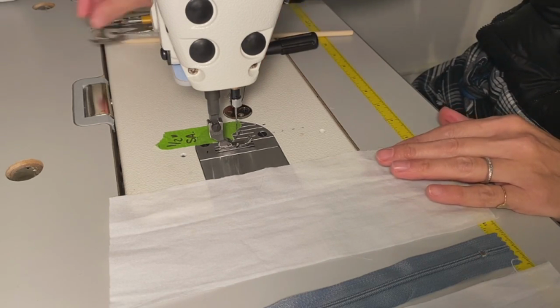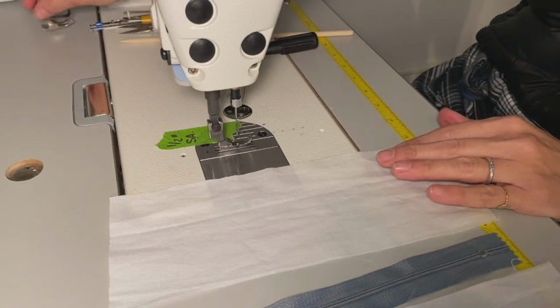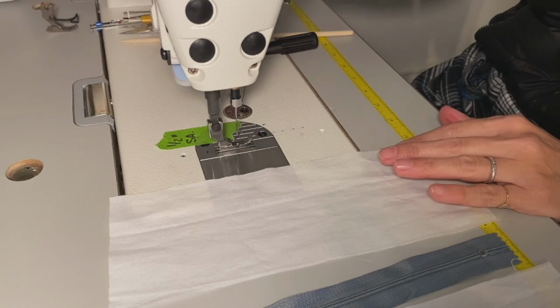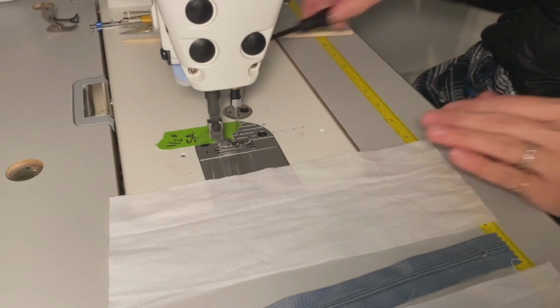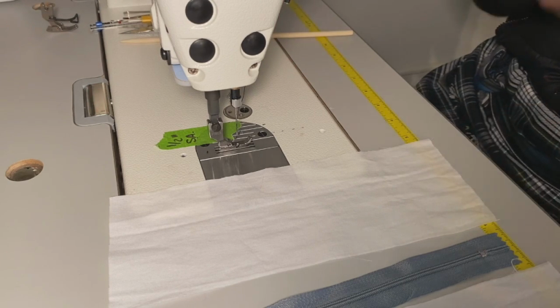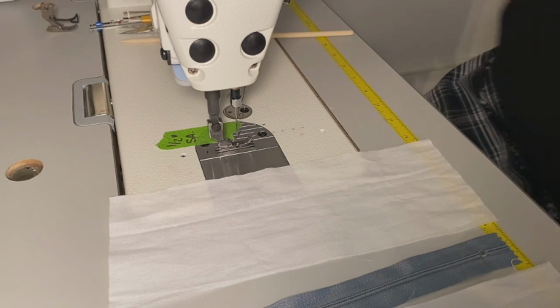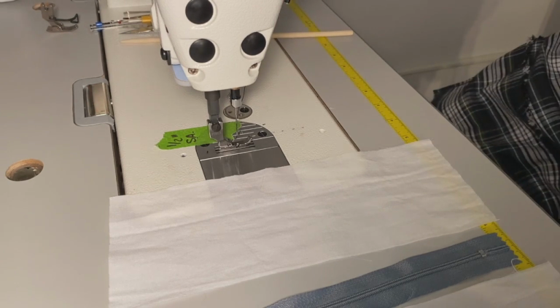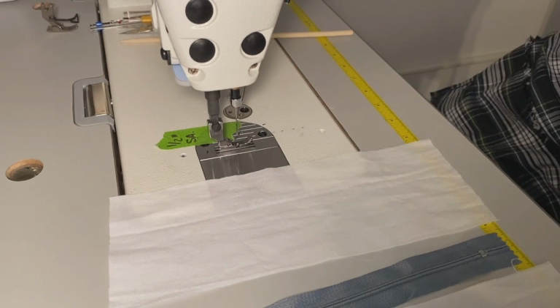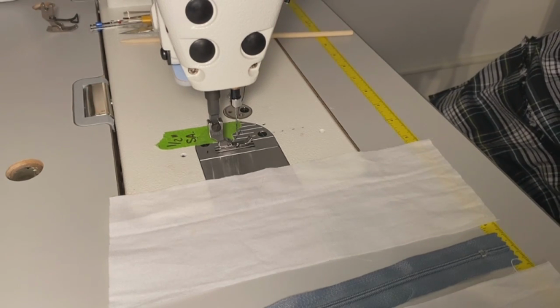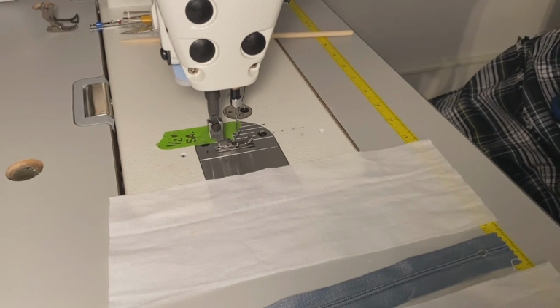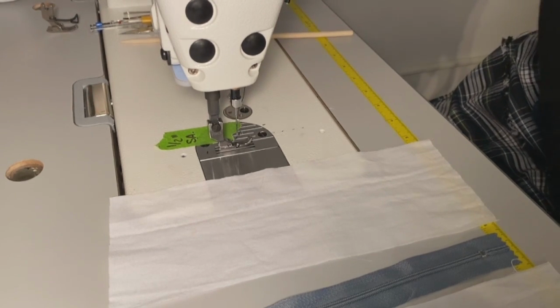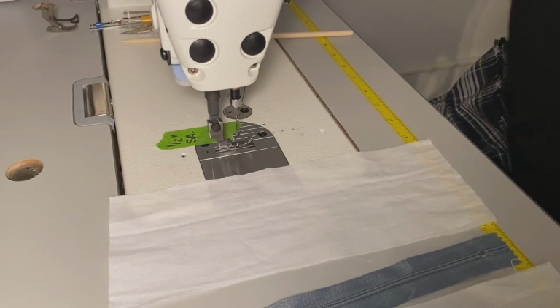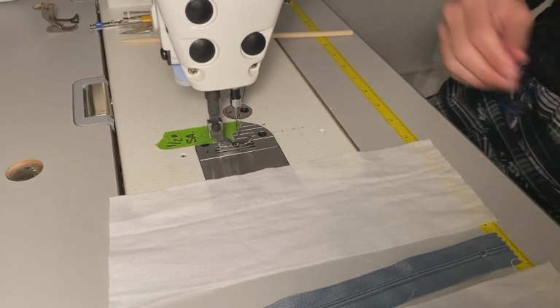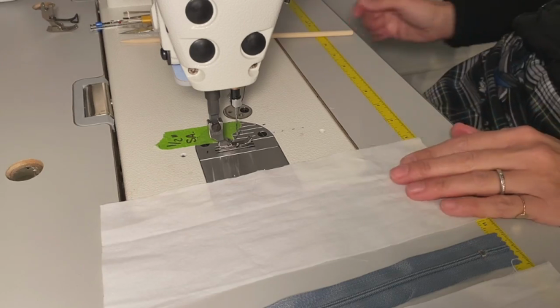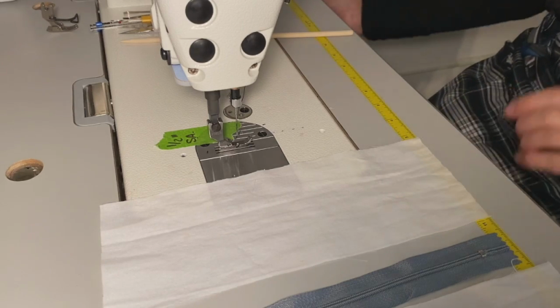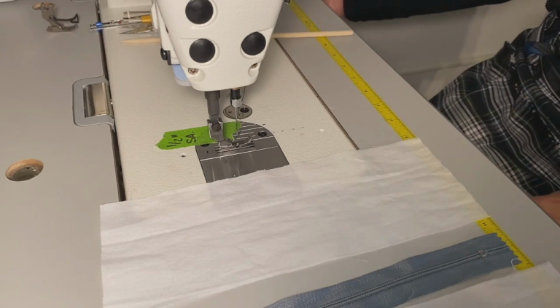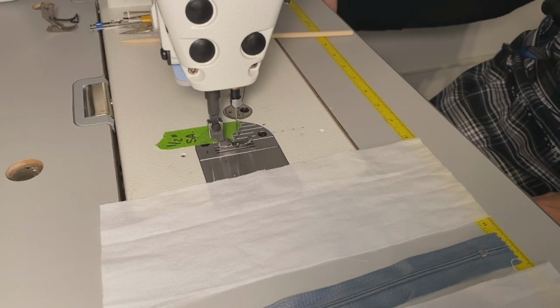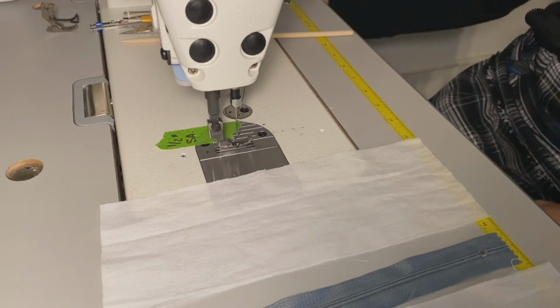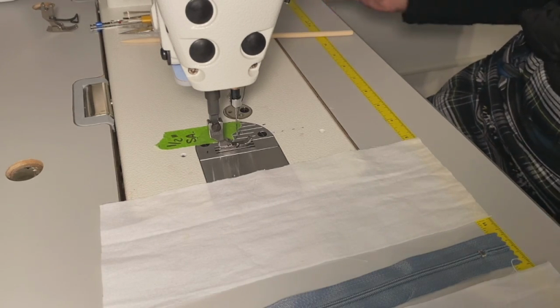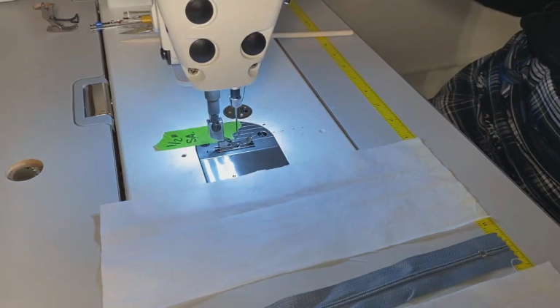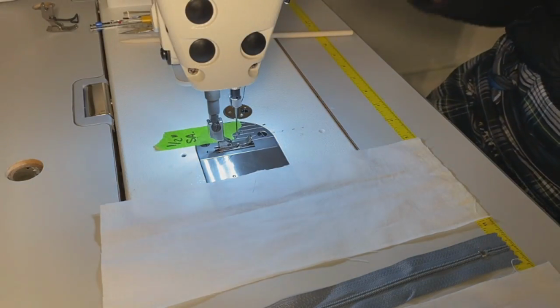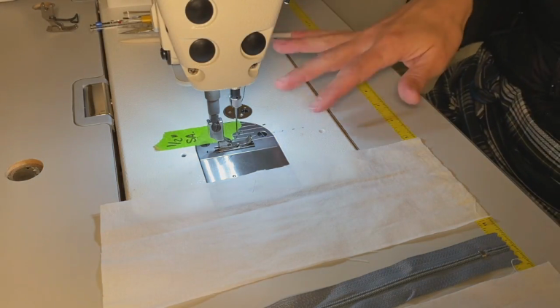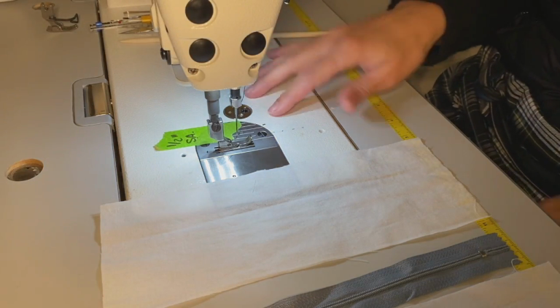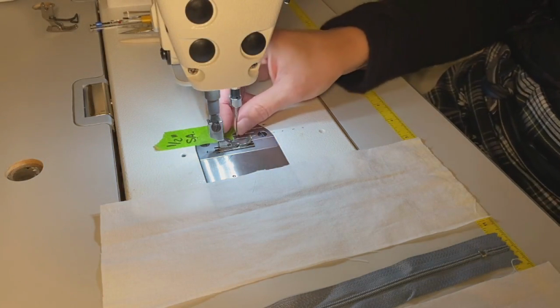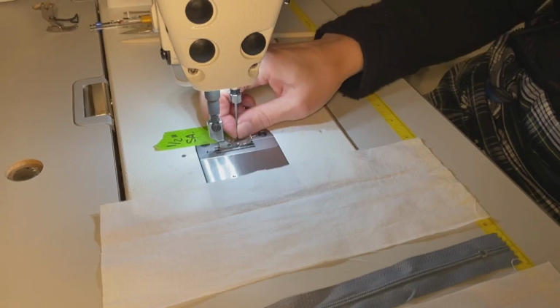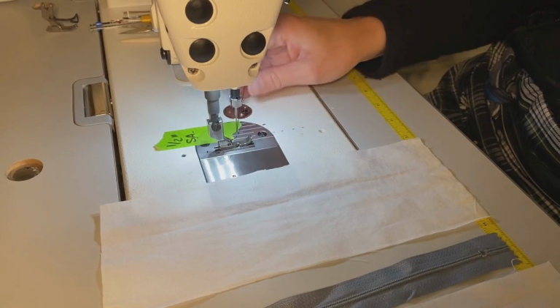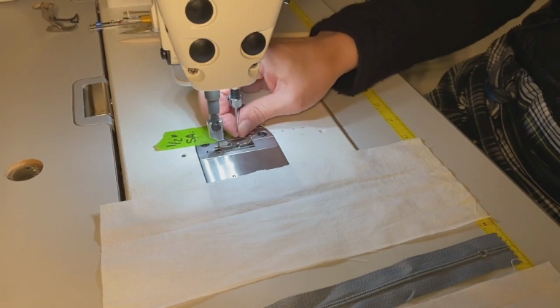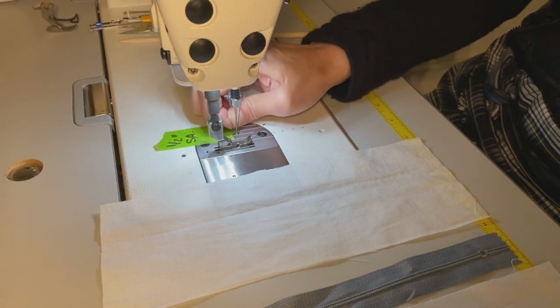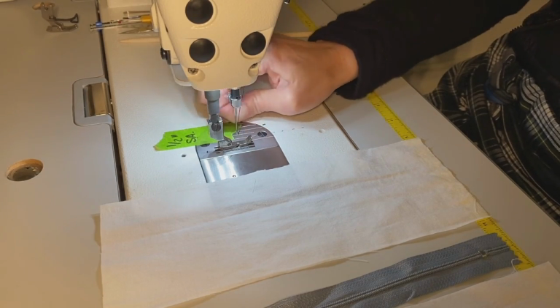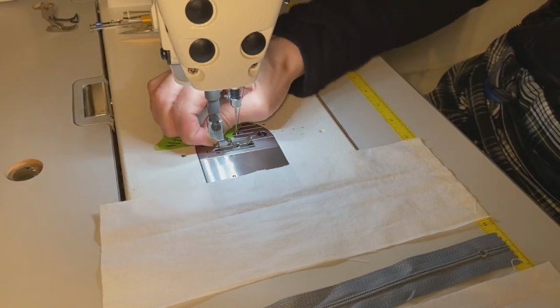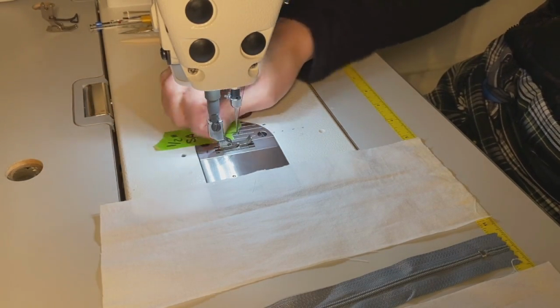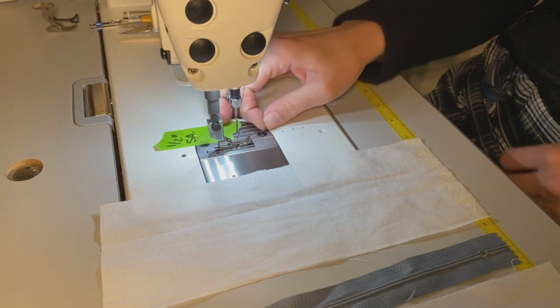I'm setting my presser foot aside and putting my screwdriver in the tool drawer. Next I'll turn on my machine. I've double-checked that all of my thread is properly through my guides and we're ready to go.